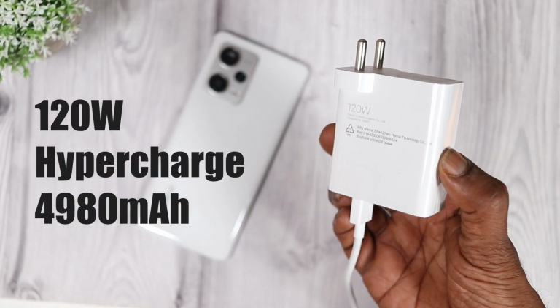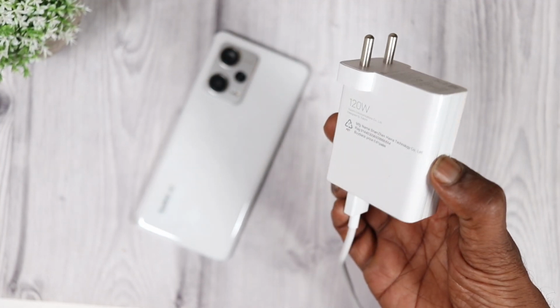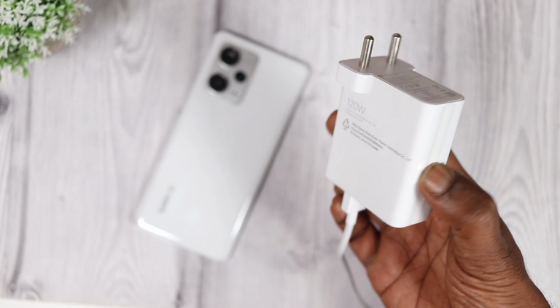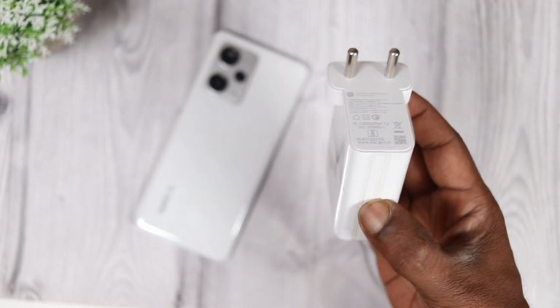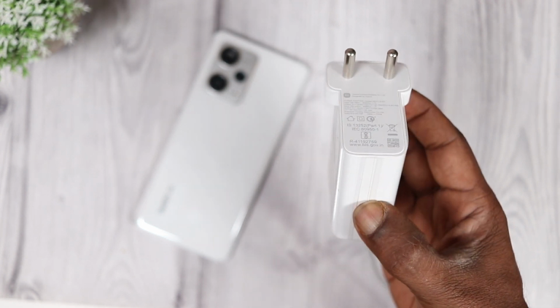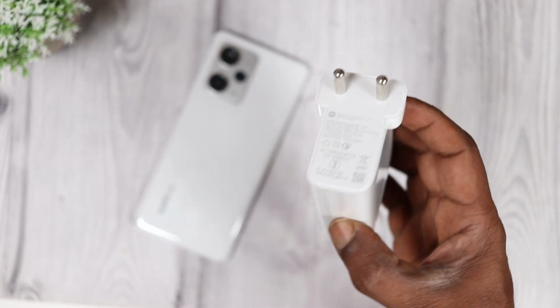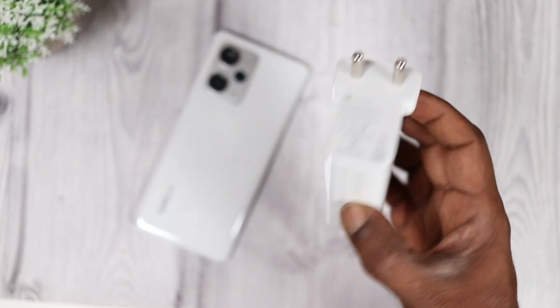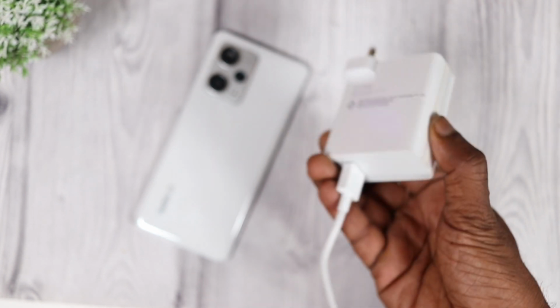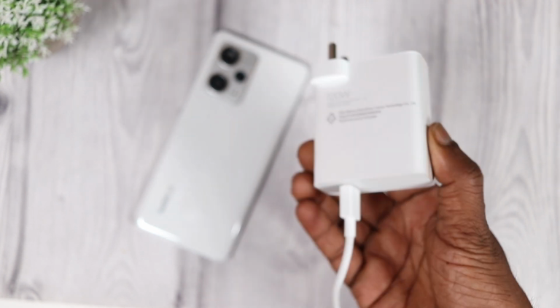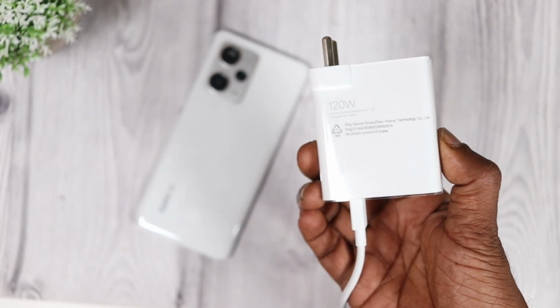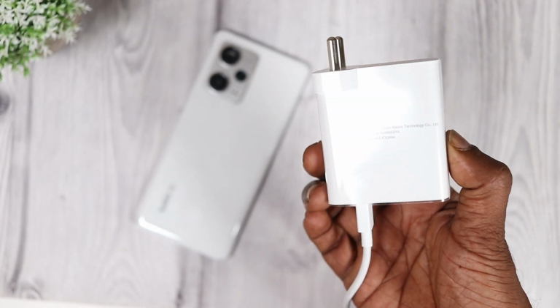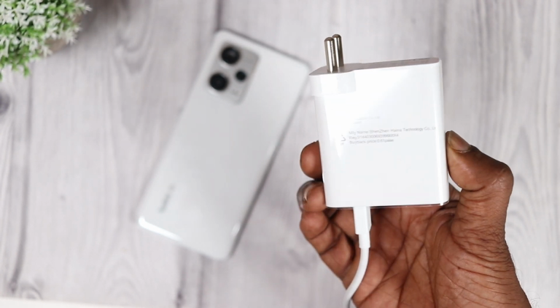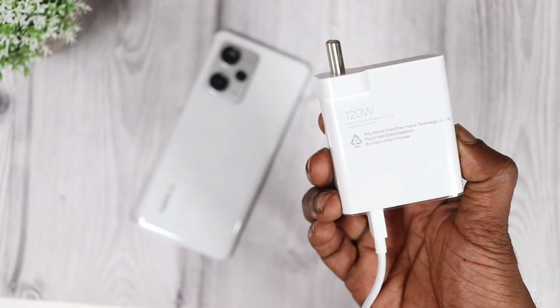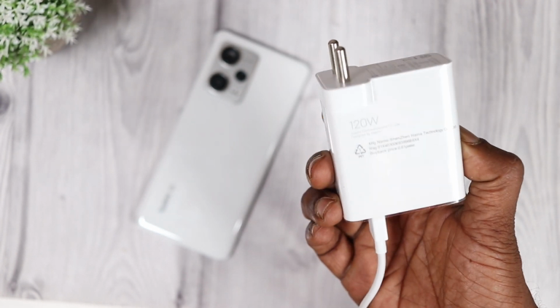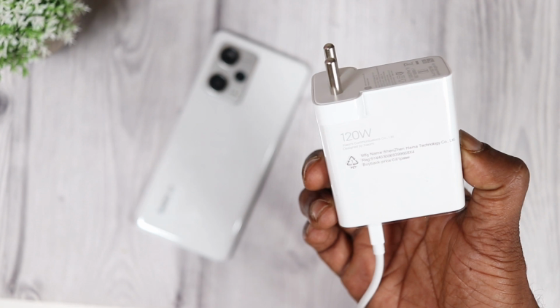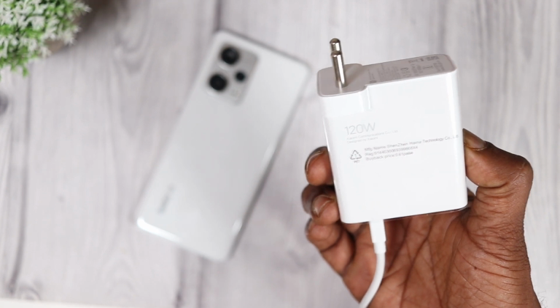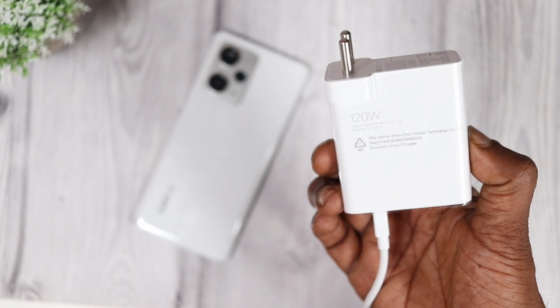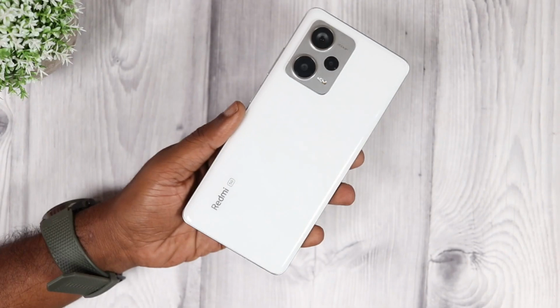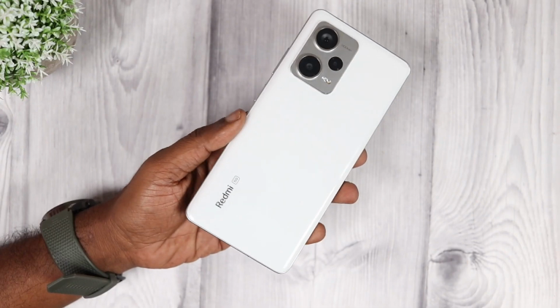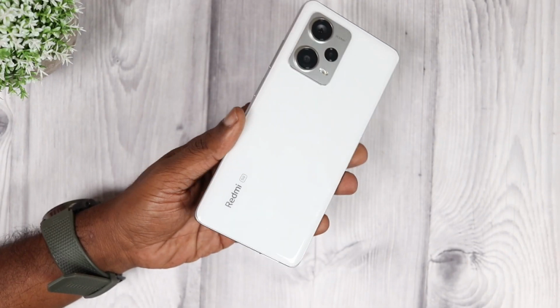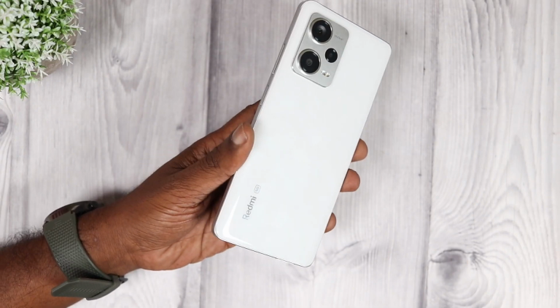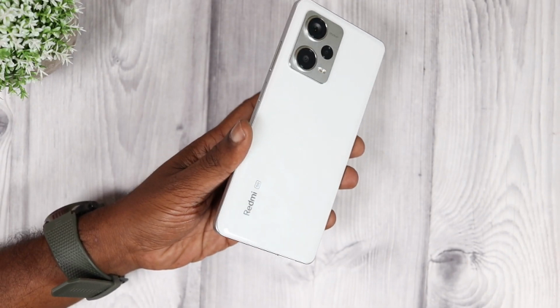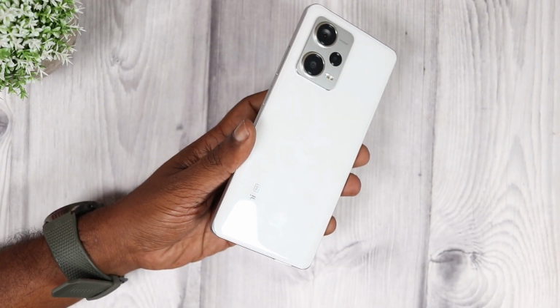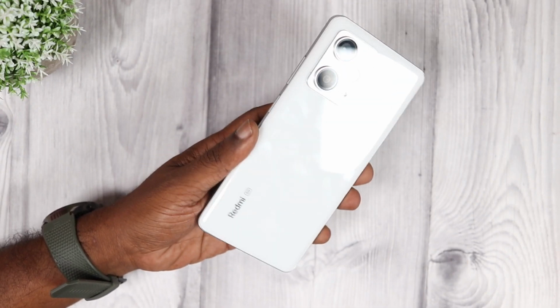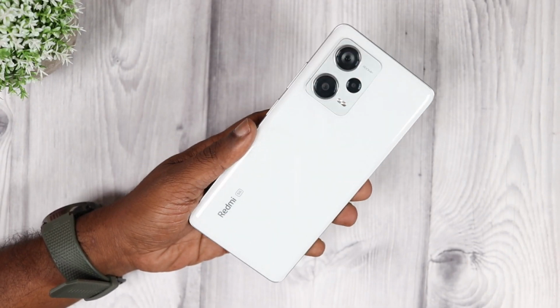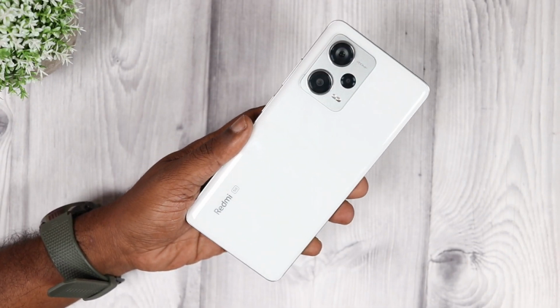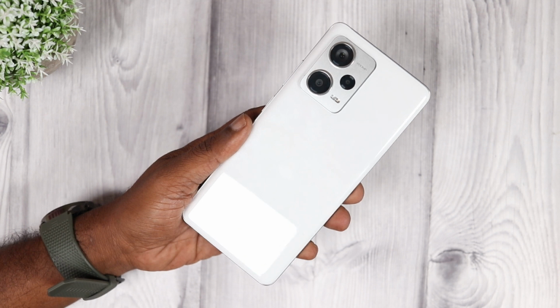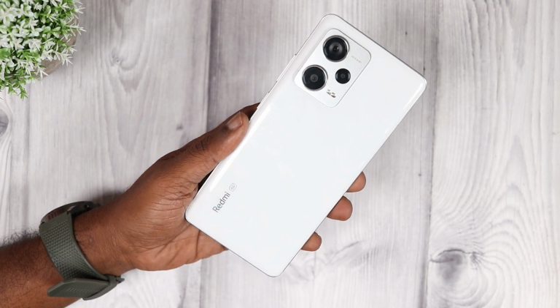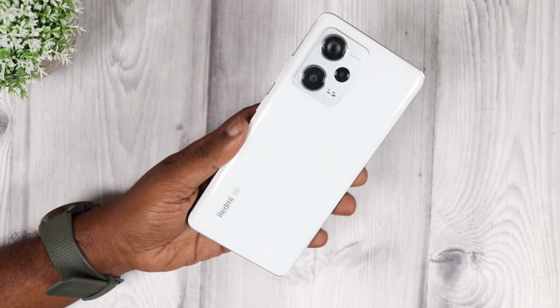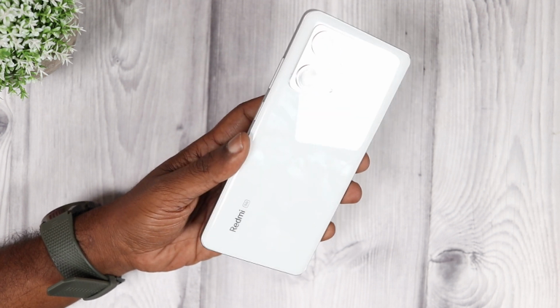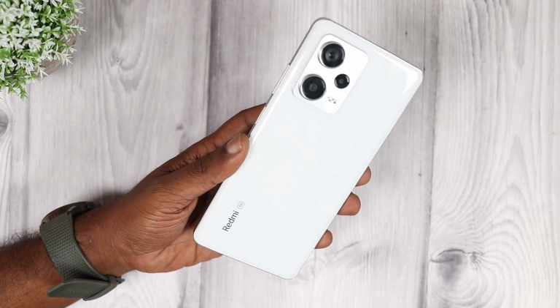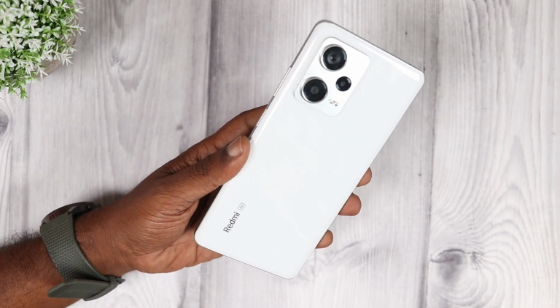So what I'm going to do today is the battery charging time test. Let's see how long it takes to fully charge, and also how long it takes to reach 50%, 60%, 70%, and so on. This phone has a 40980 mAh battery, so let's begin the test.